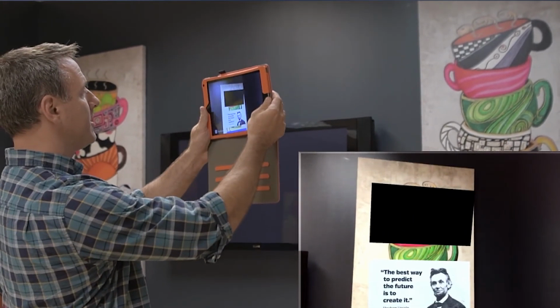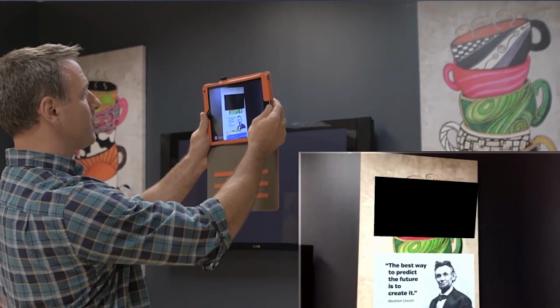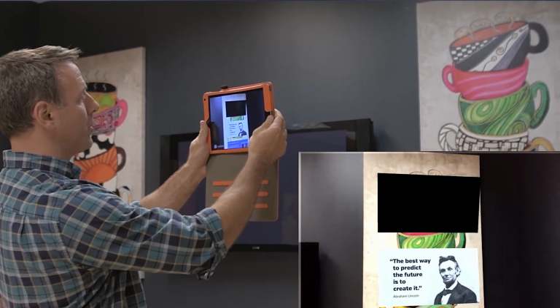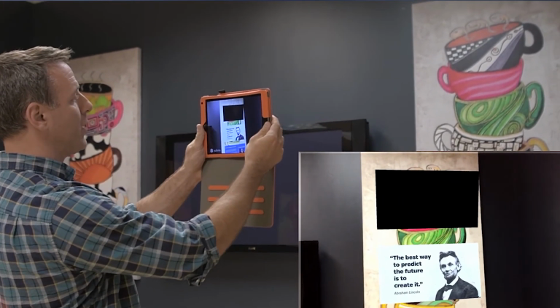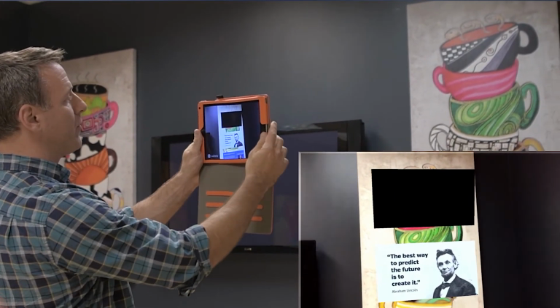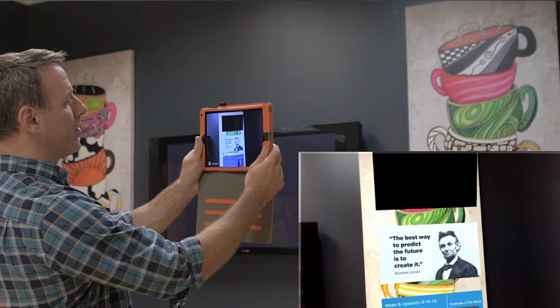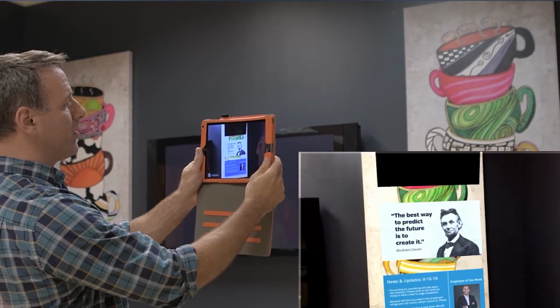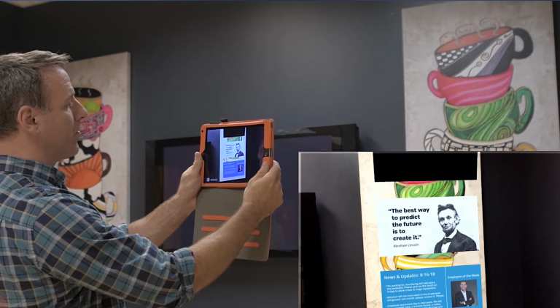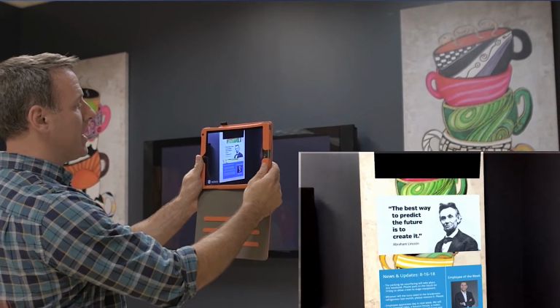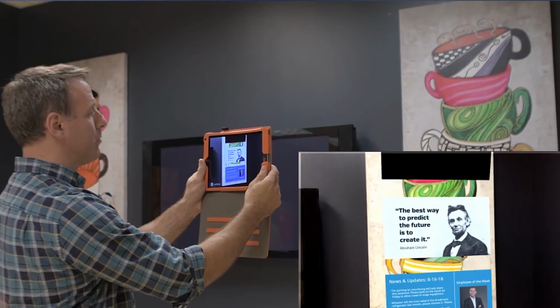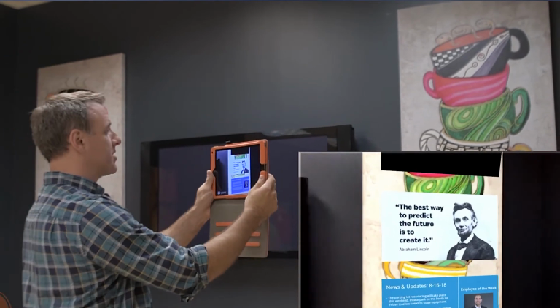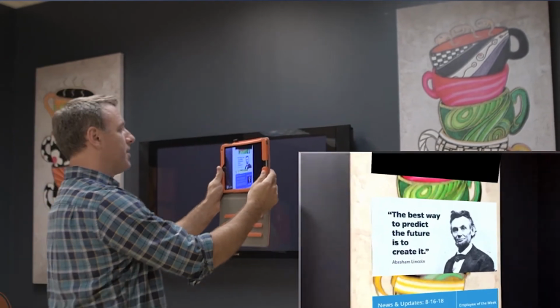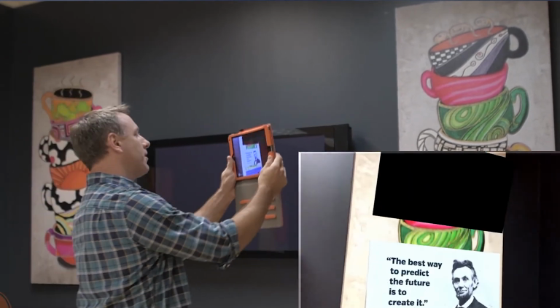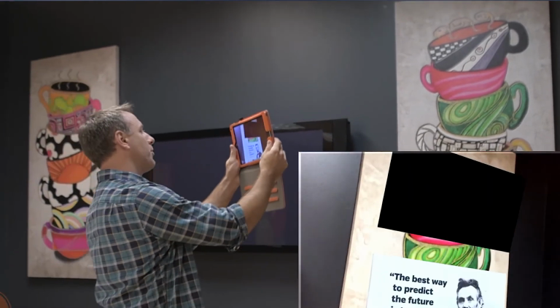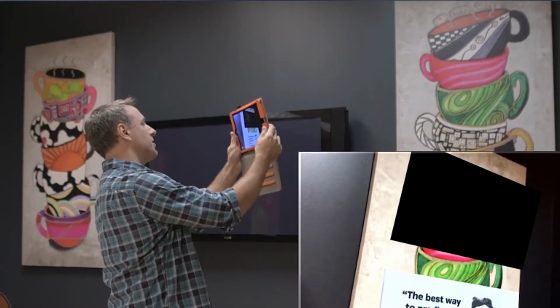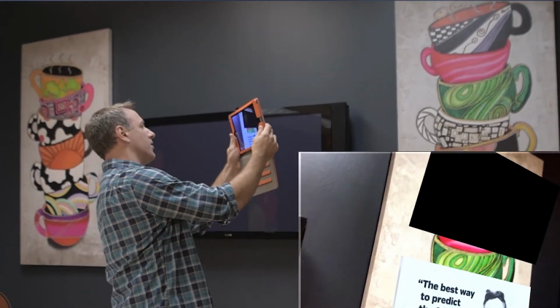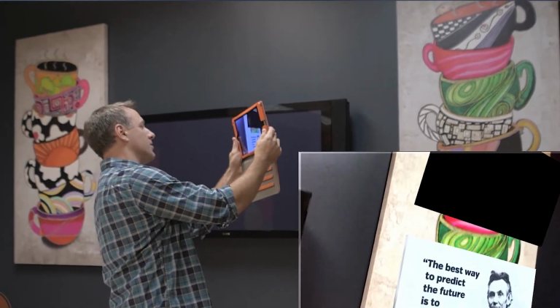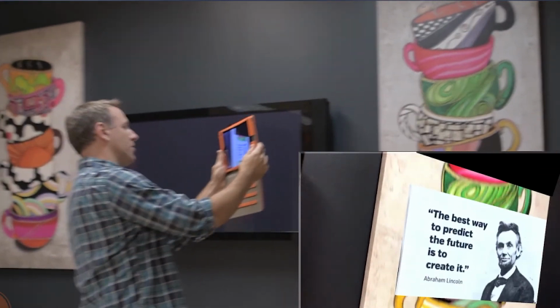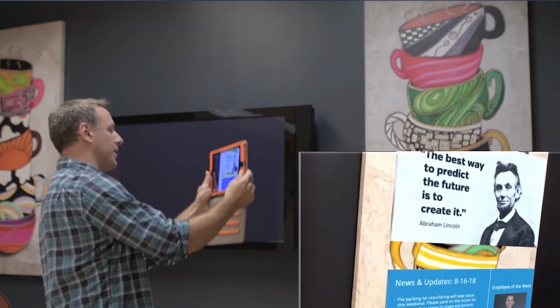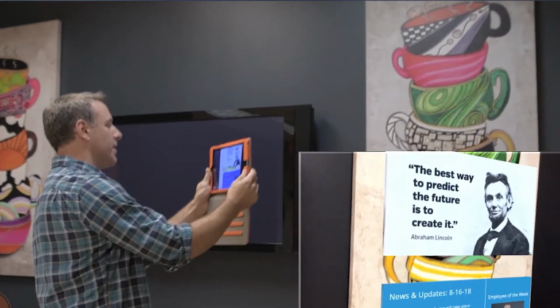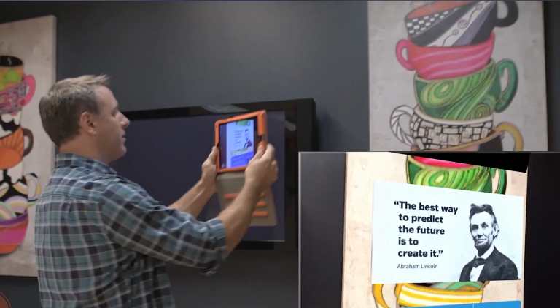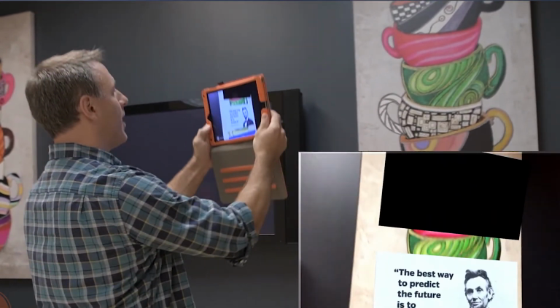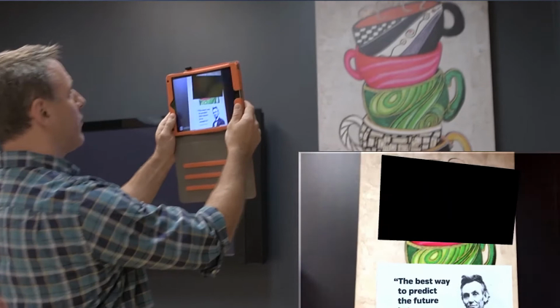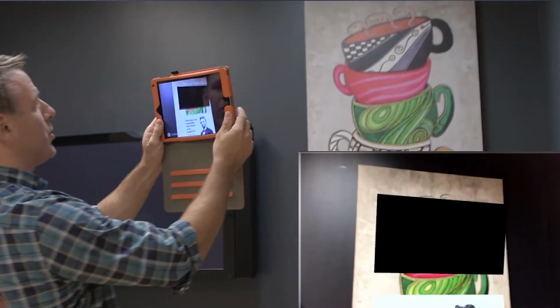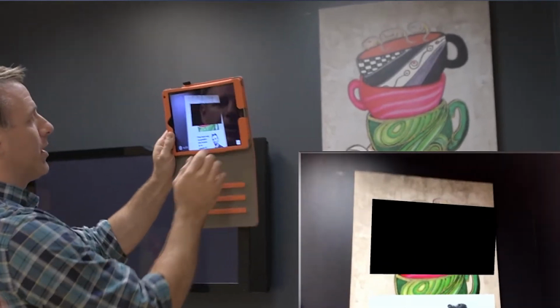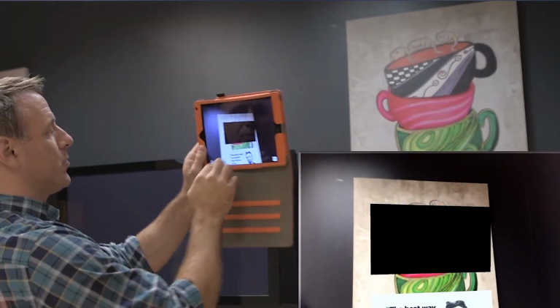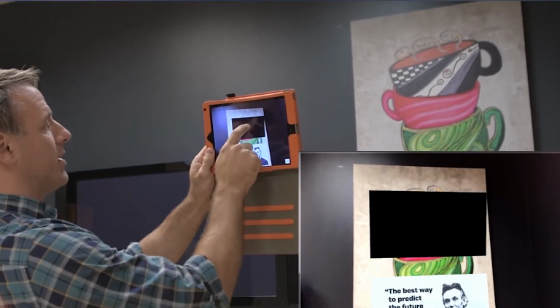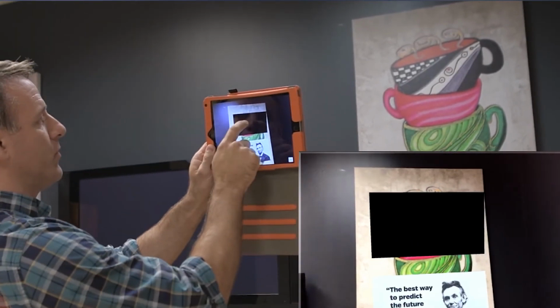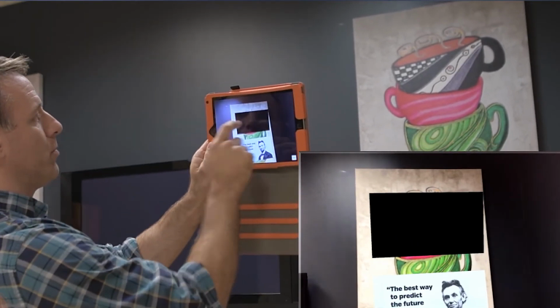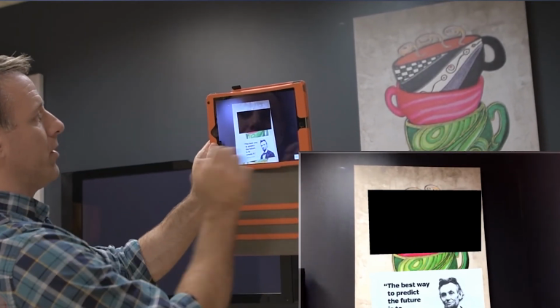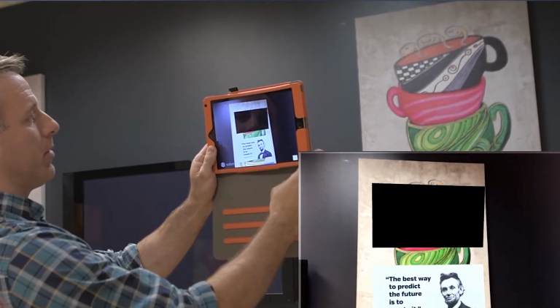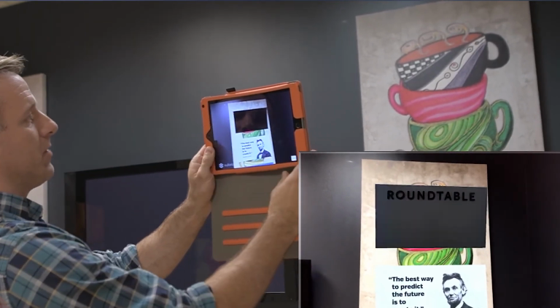For example, as part of an onboarding program, a learner could use their tablet to scan a poster in front of them to bring up a video about the organization's history, culture, and values.